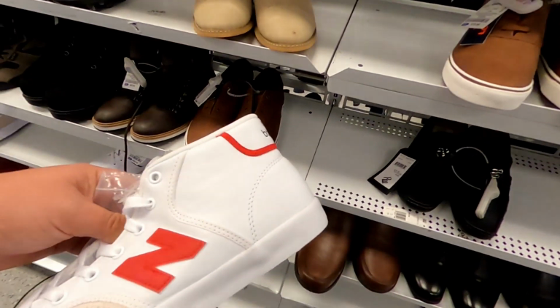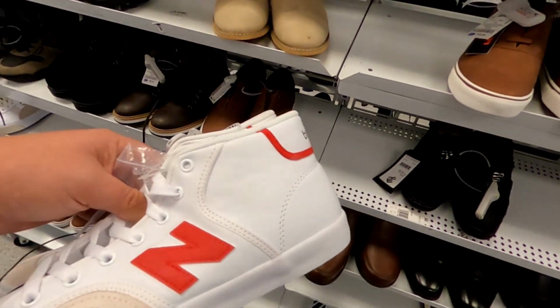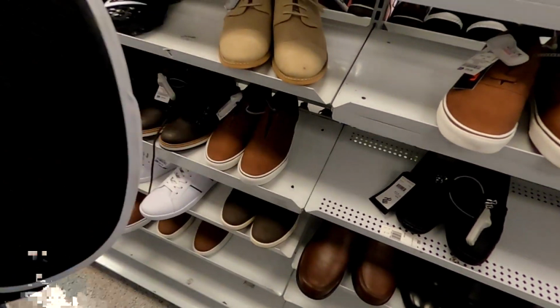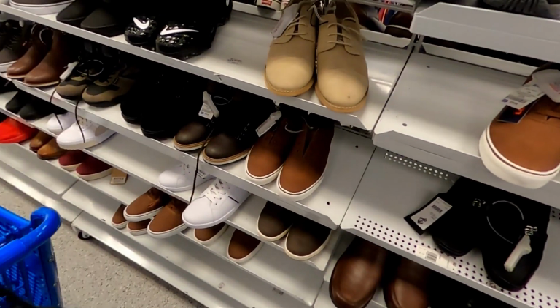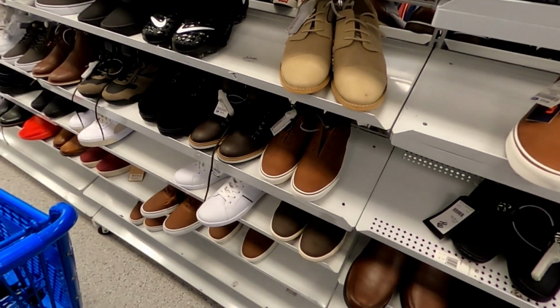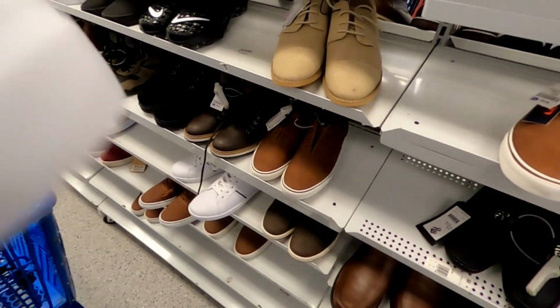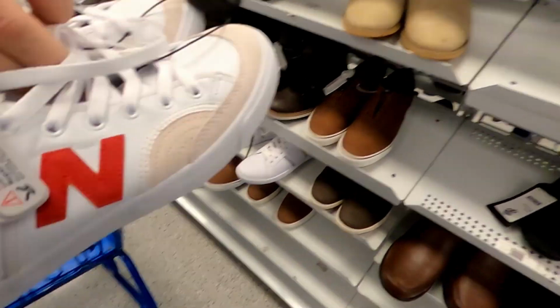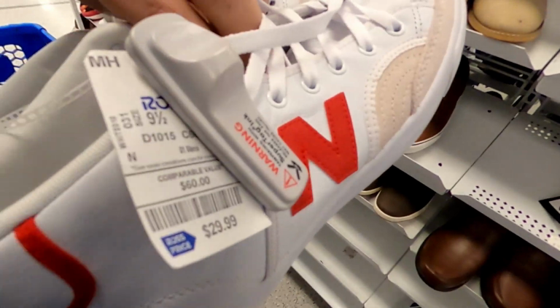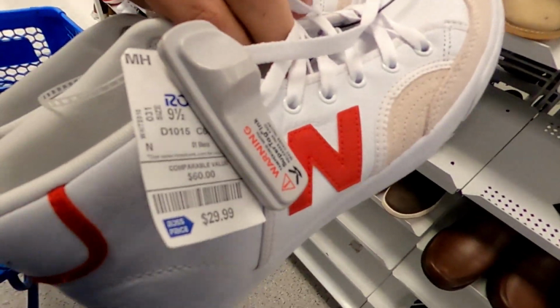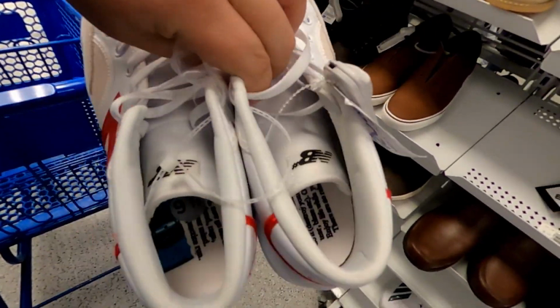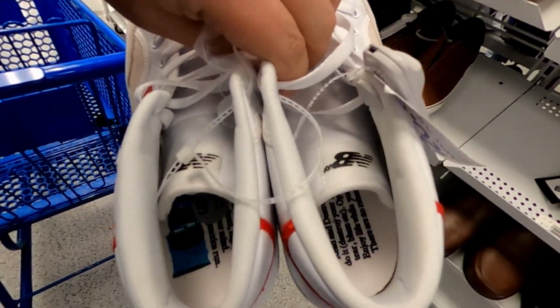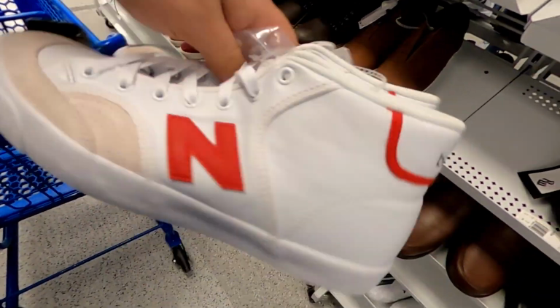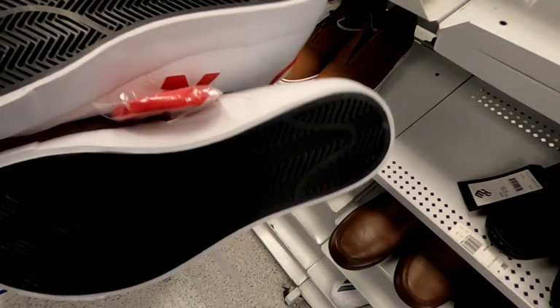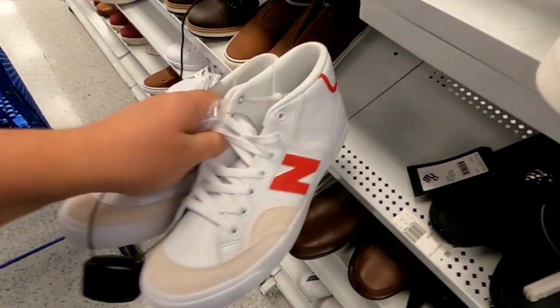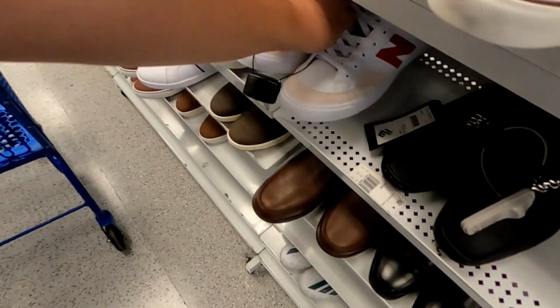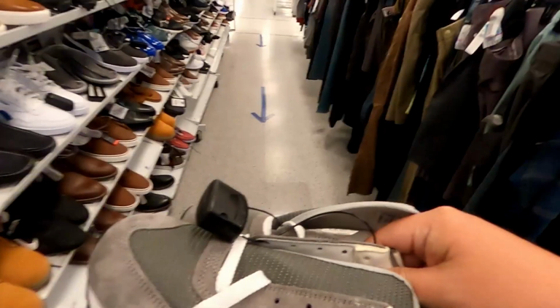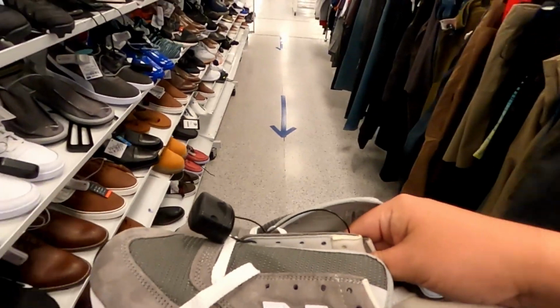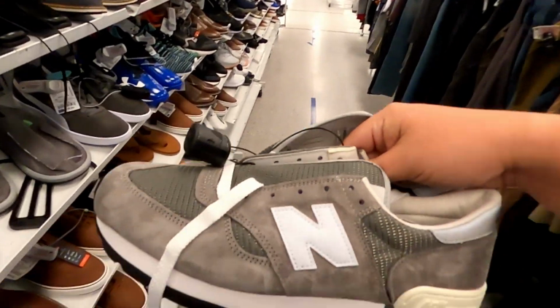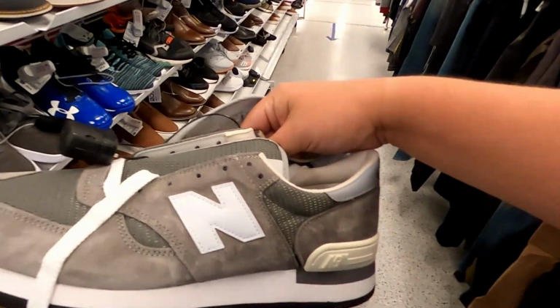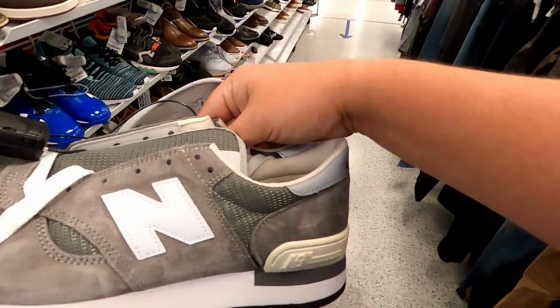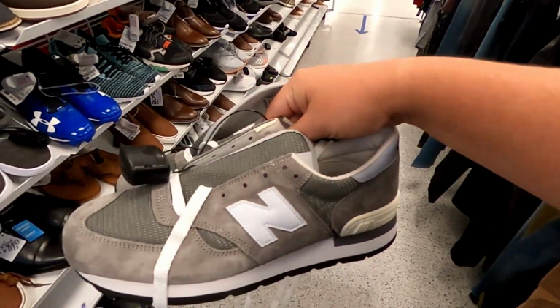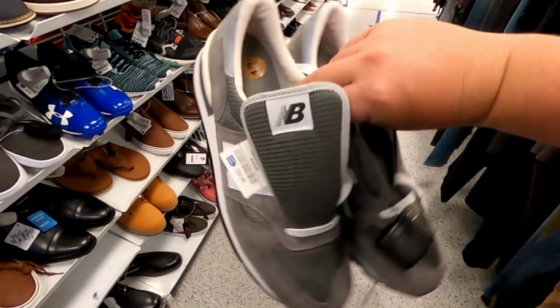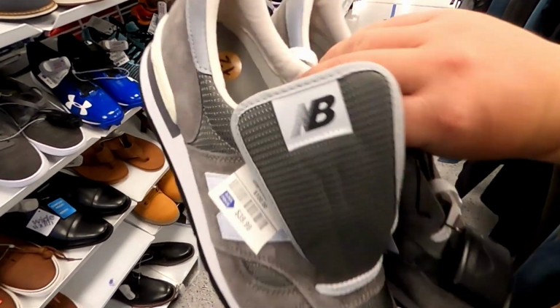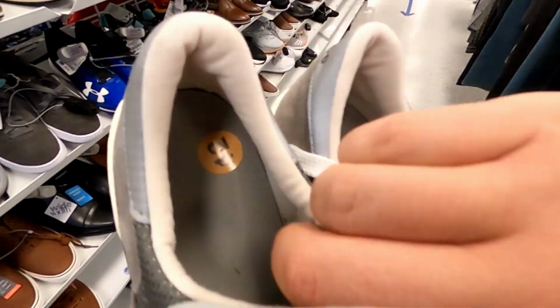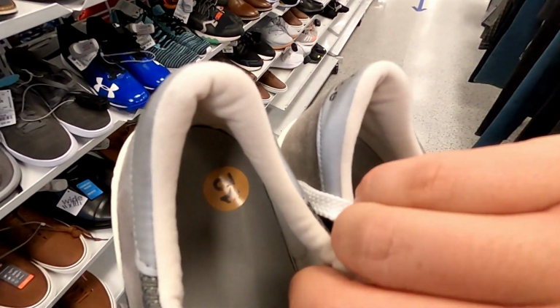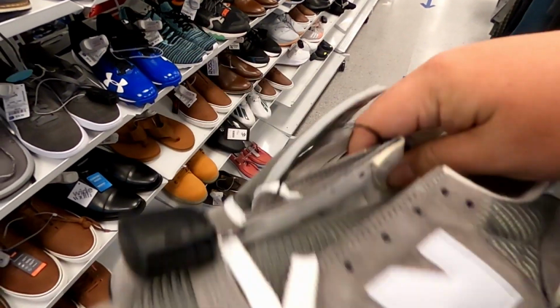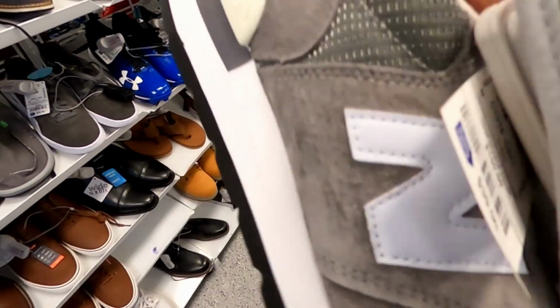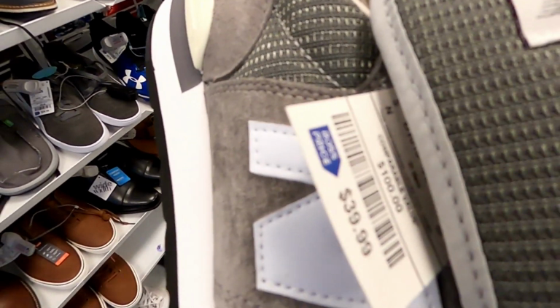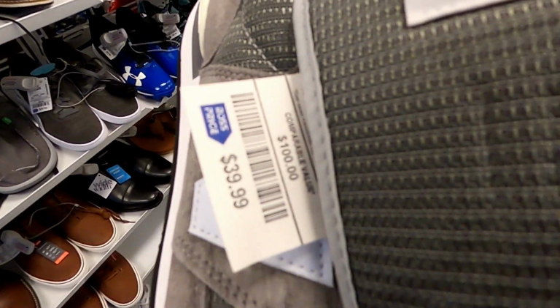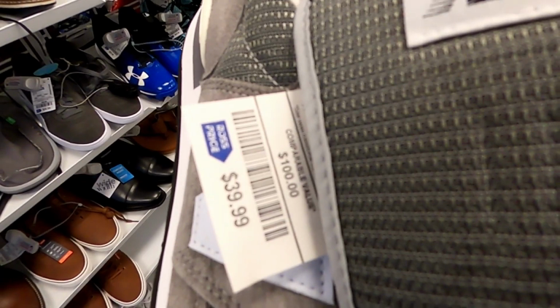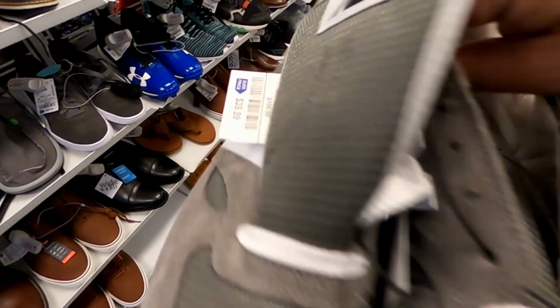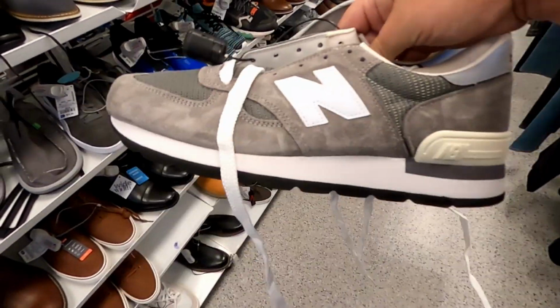Some of these New Balances for $29.99. Just picked up these New Balances, size 12, for 40 bucks.